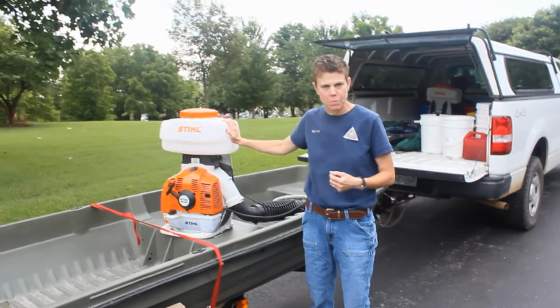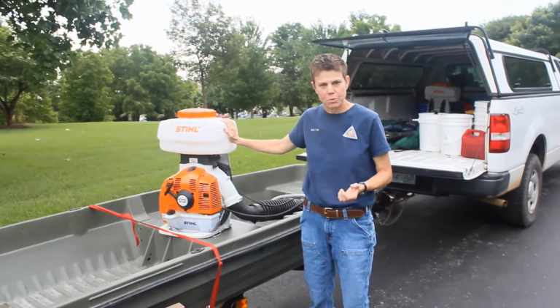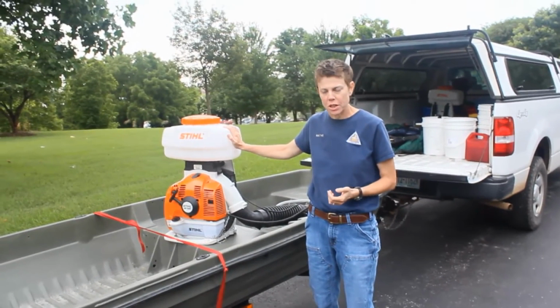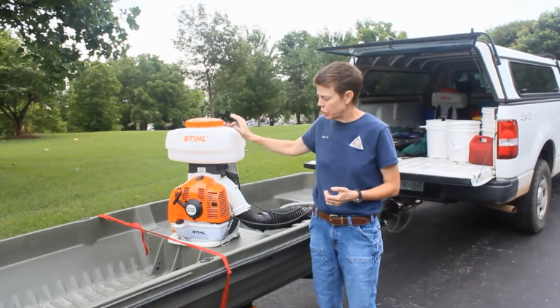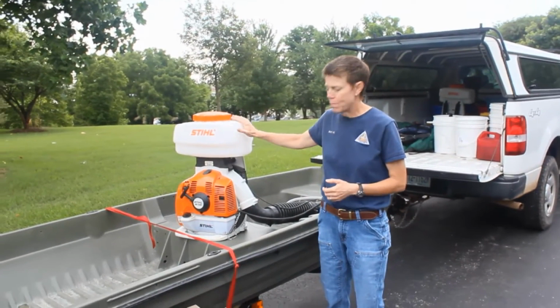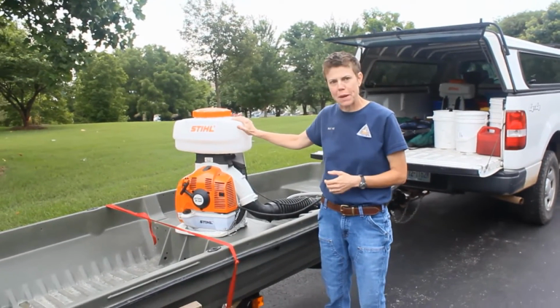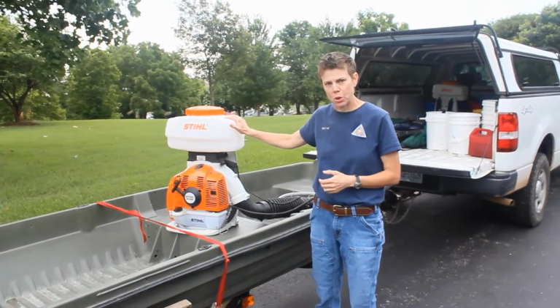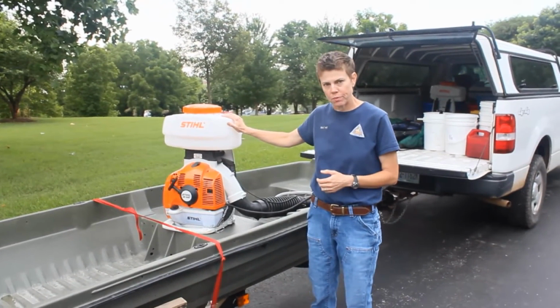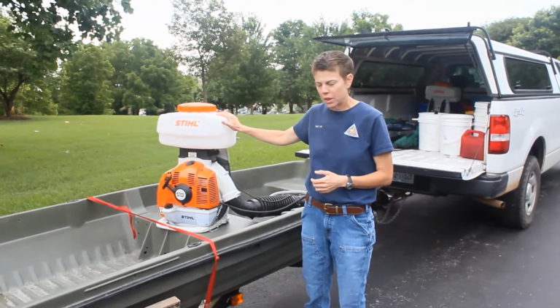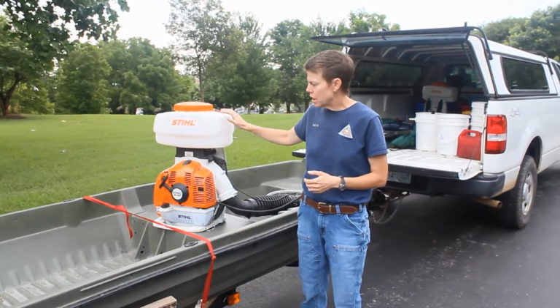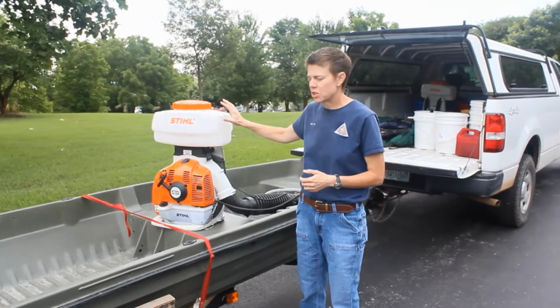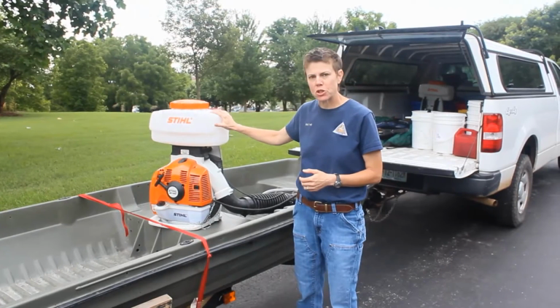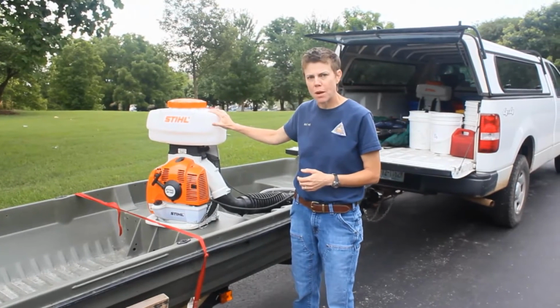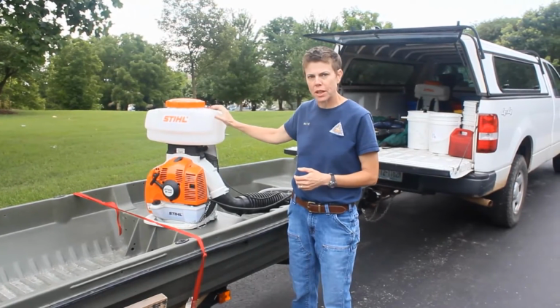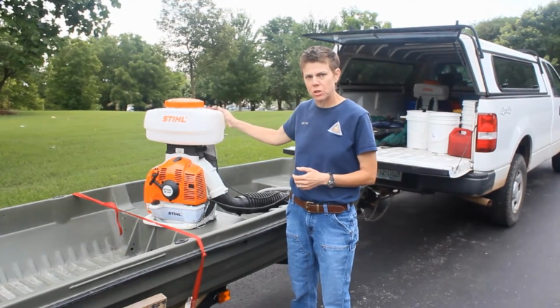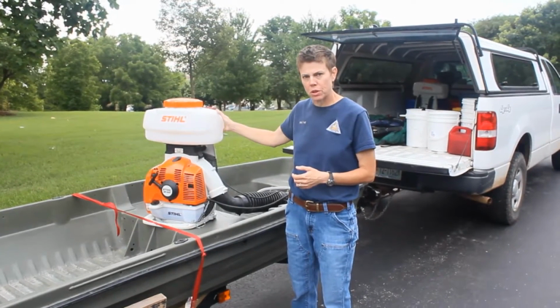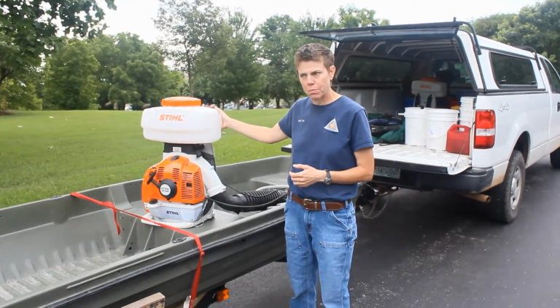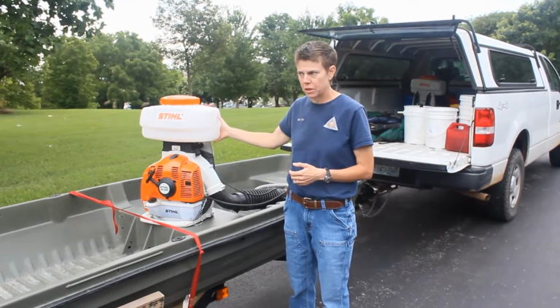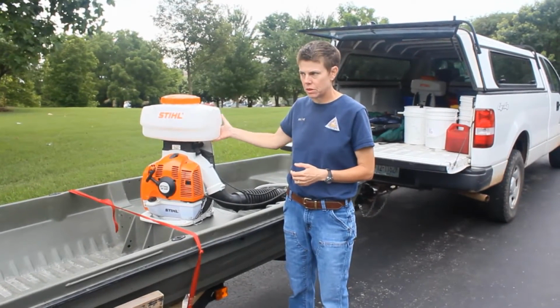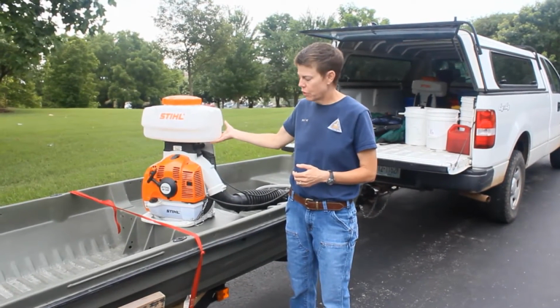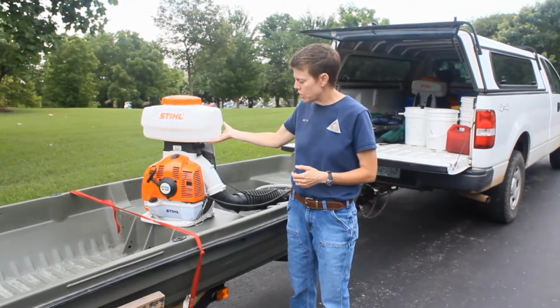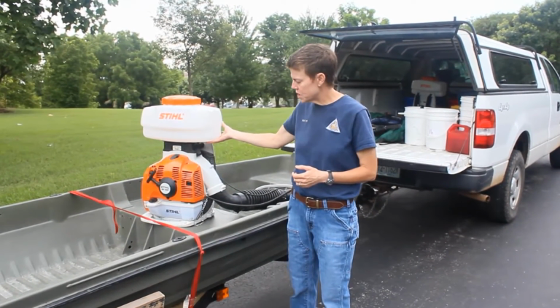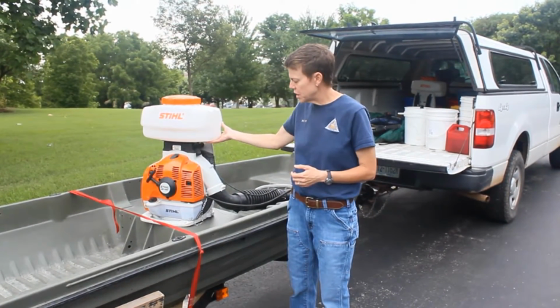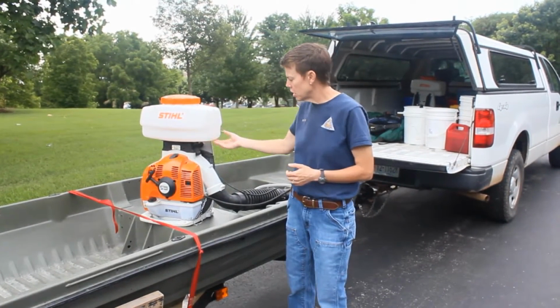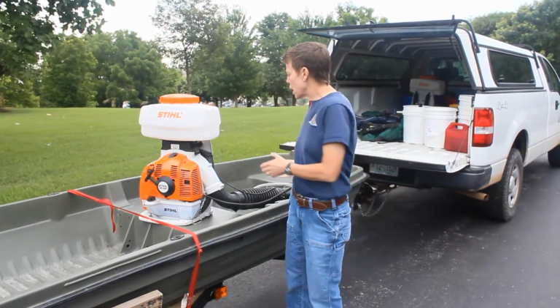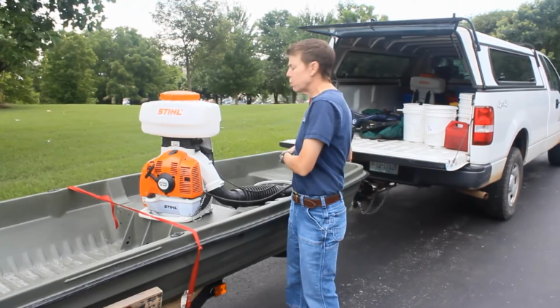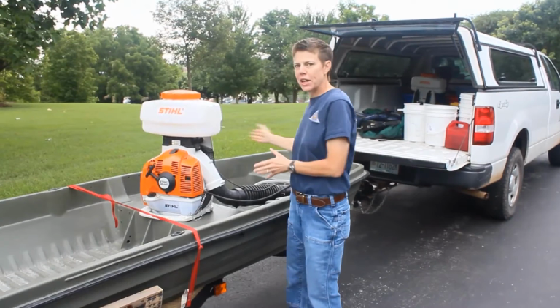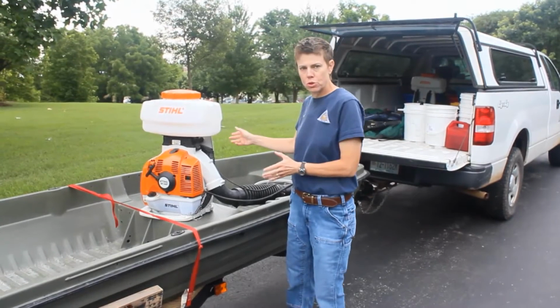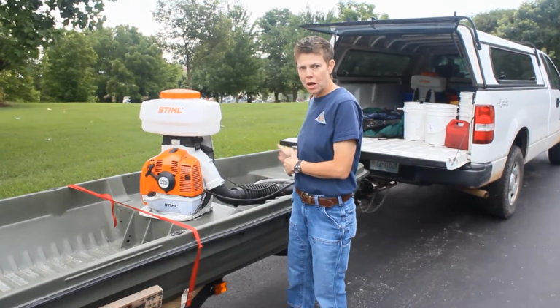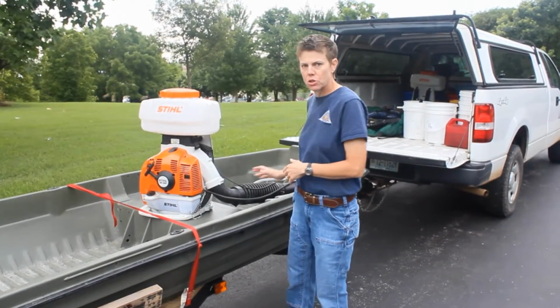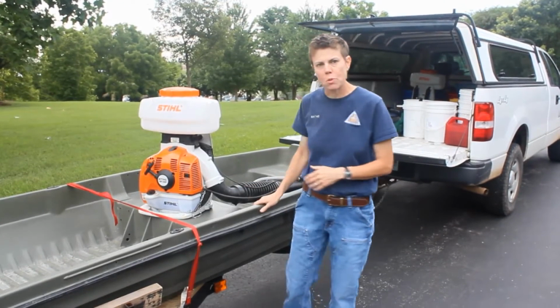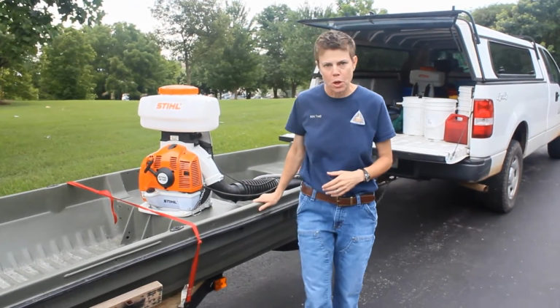It's a pellet product. We're going to use a backpack blower that has a special hopper allowing us to put the pellet herbicide in it, and we'll apply that to the ponds using a small boat.